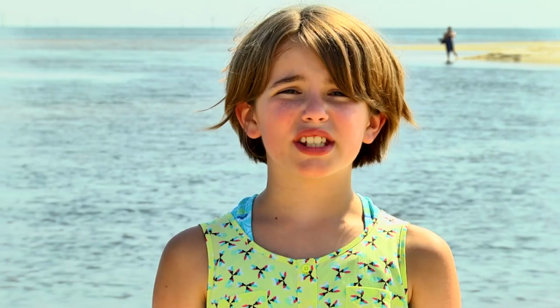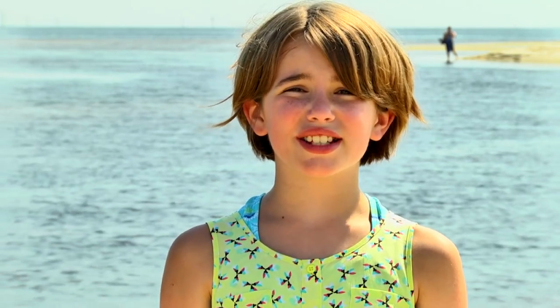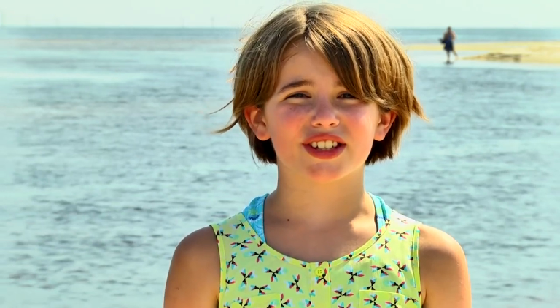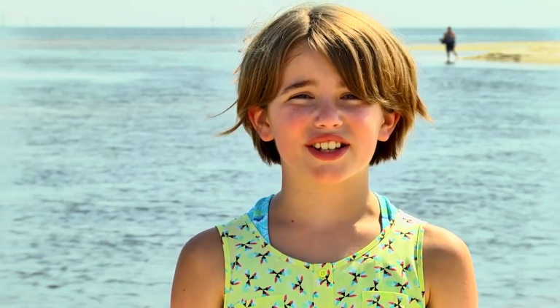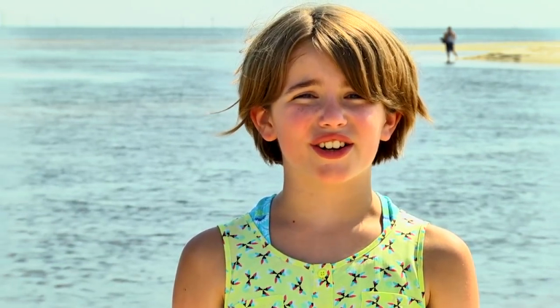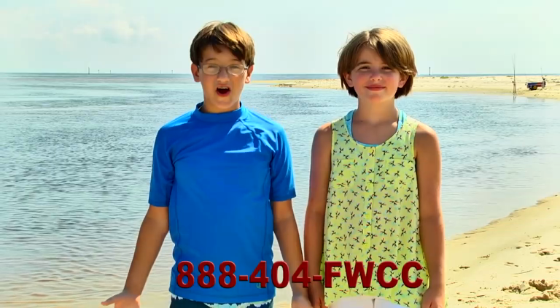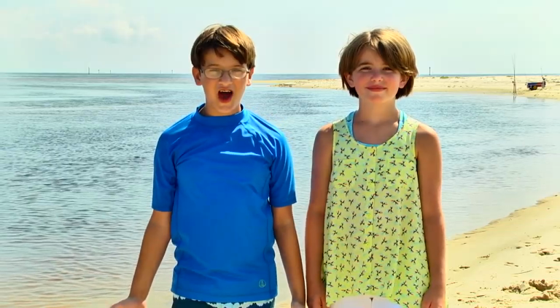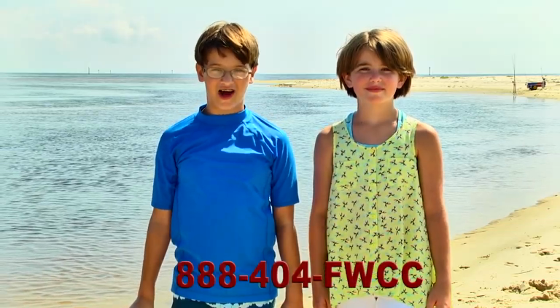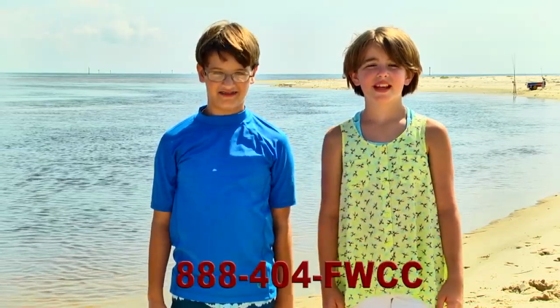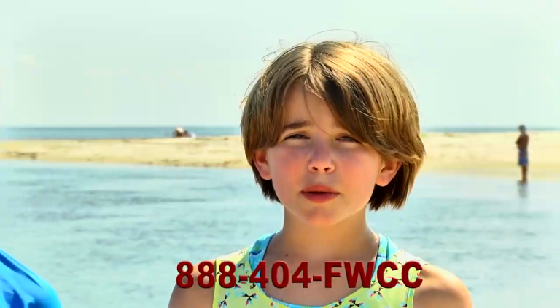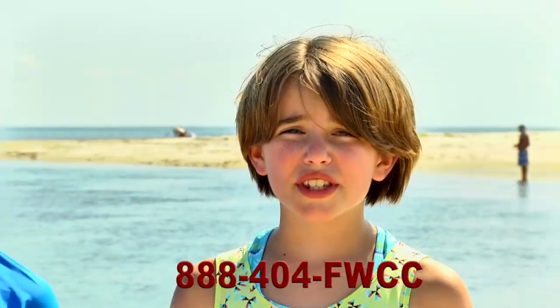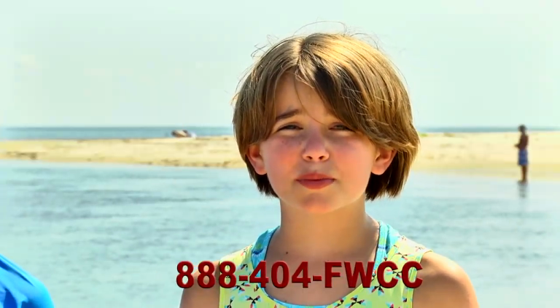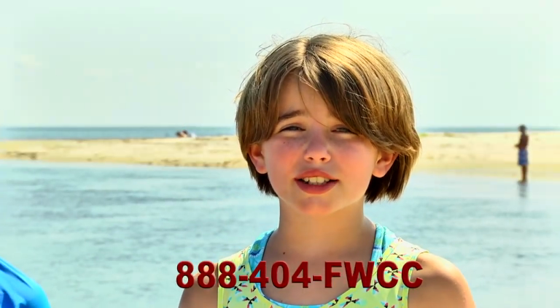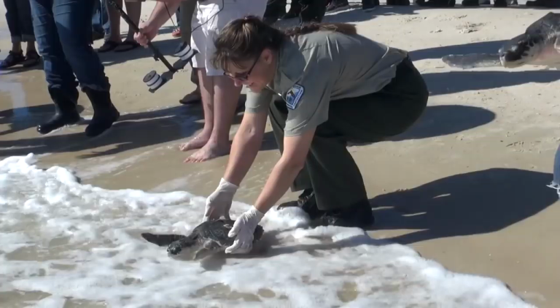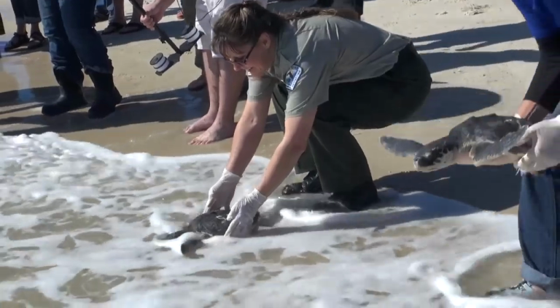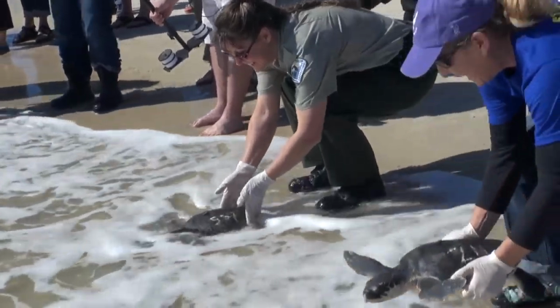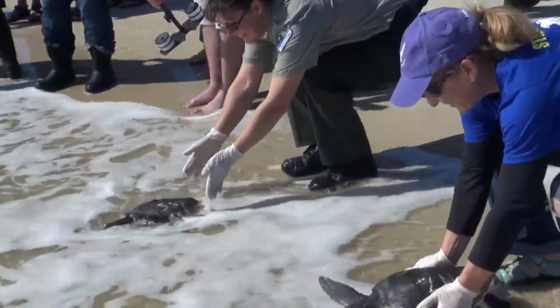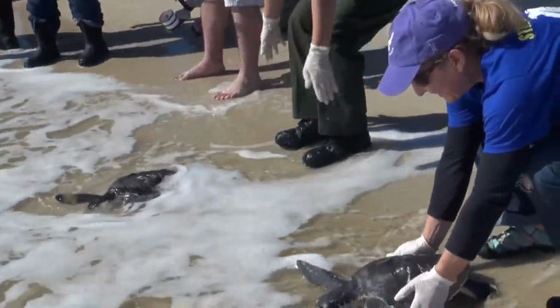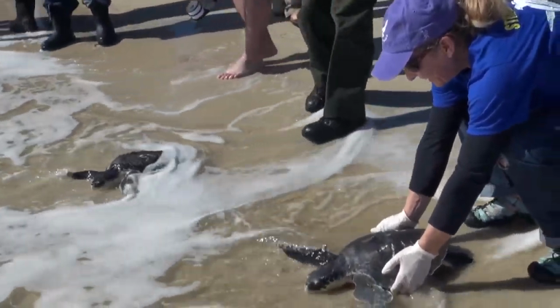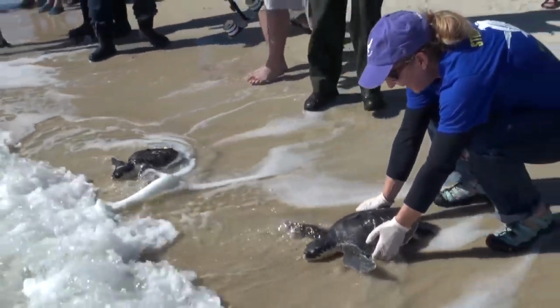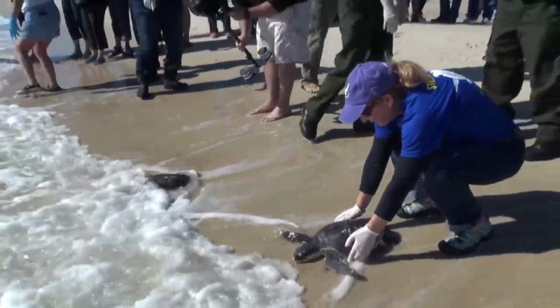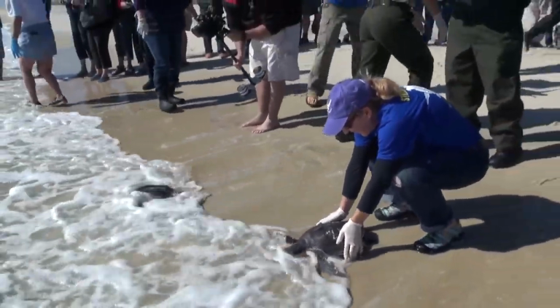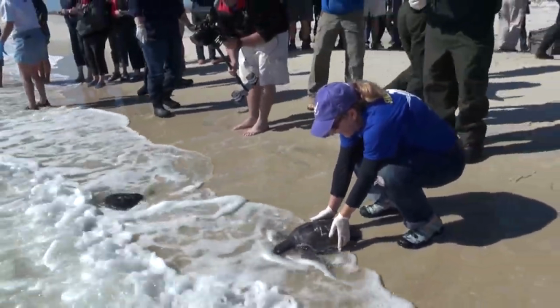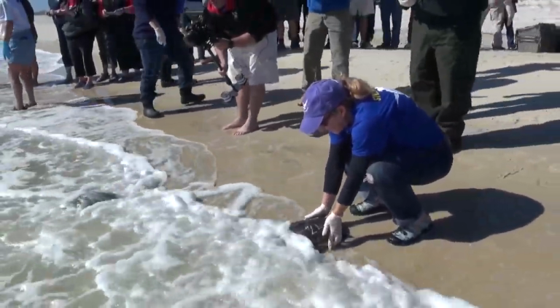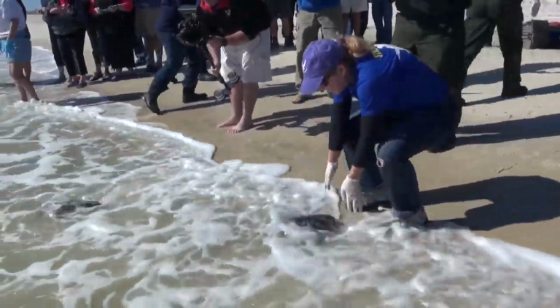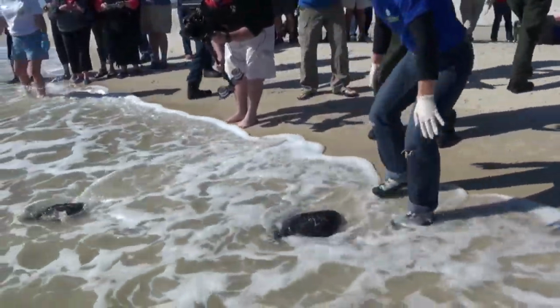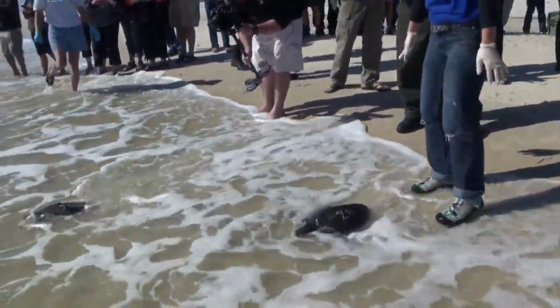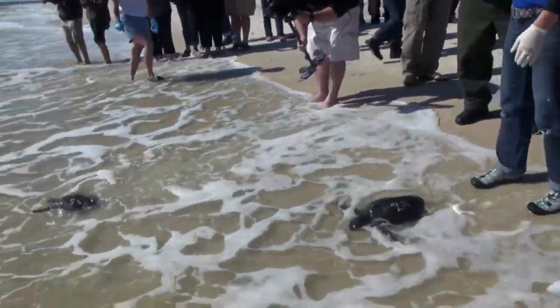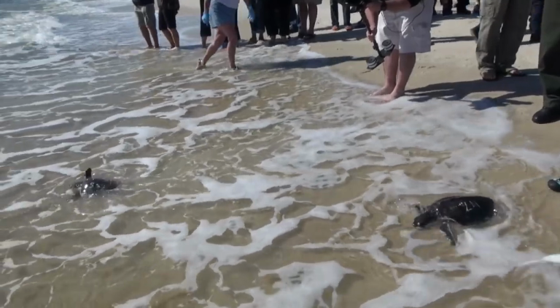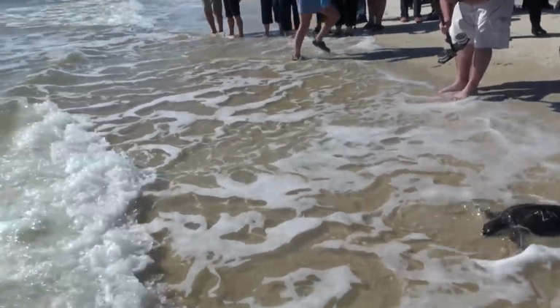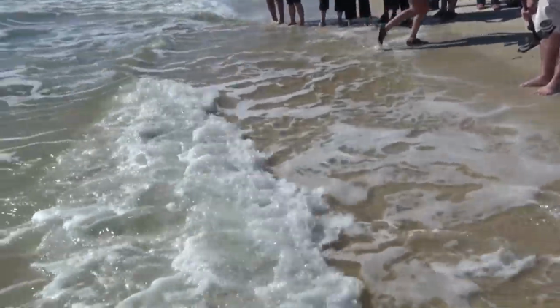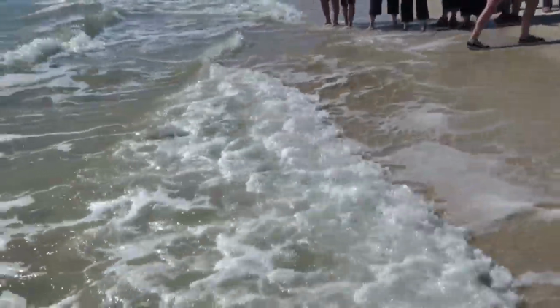If you see a sea turtle that is sick or hurt, call the hotline! FWC has biologists and officers and tons of volunteers with special training and permission to rescue injured animals.